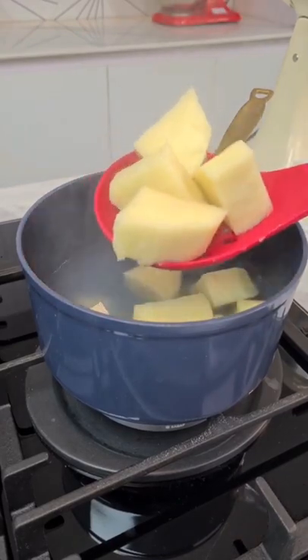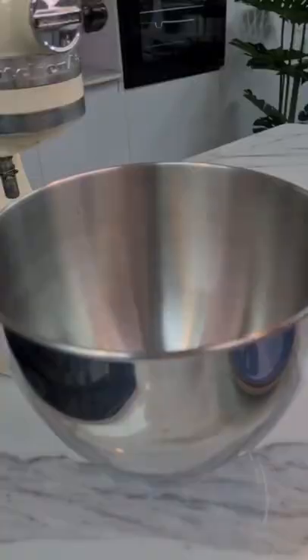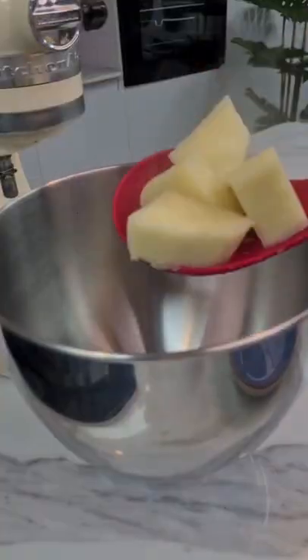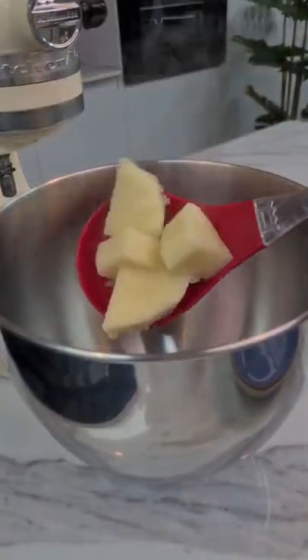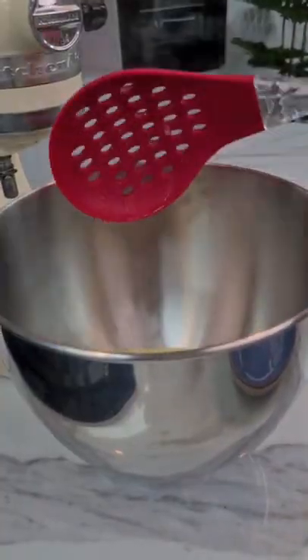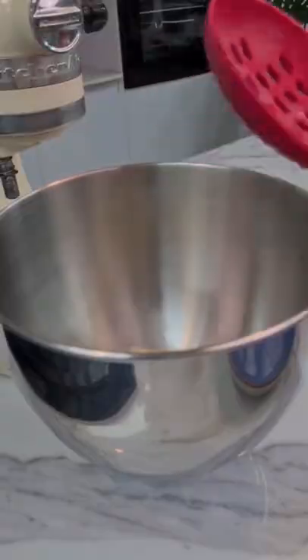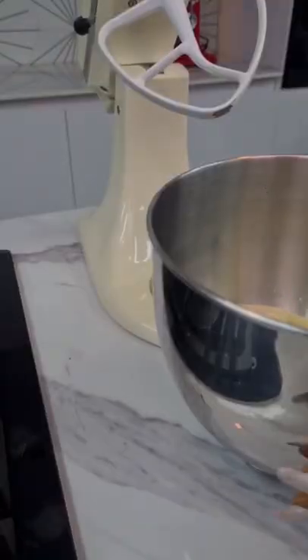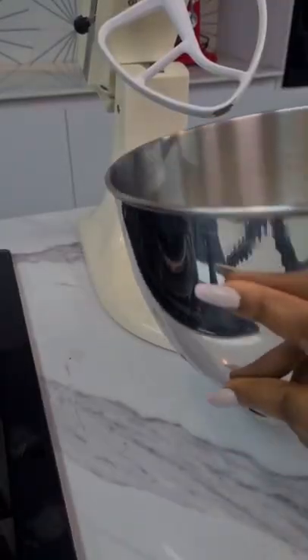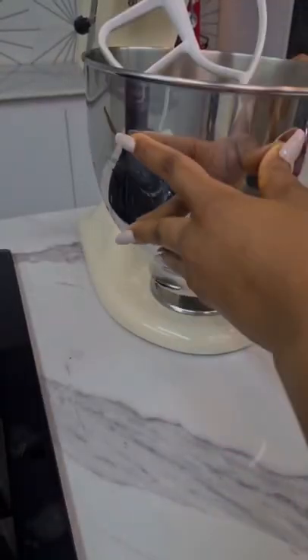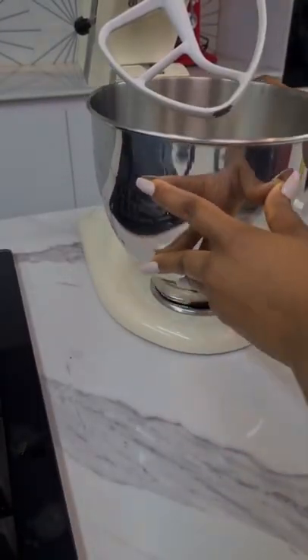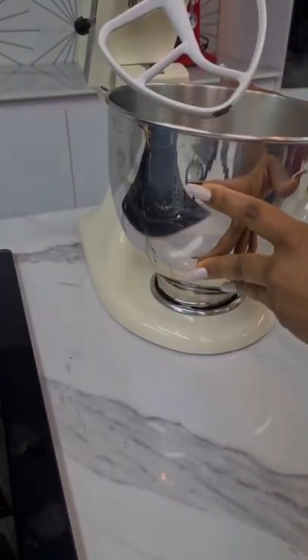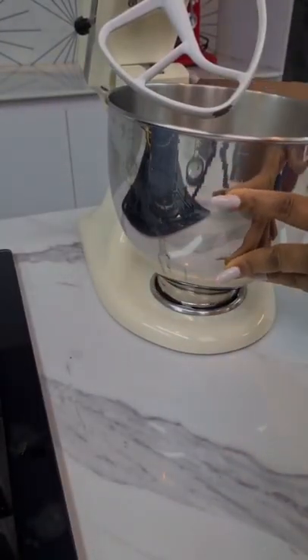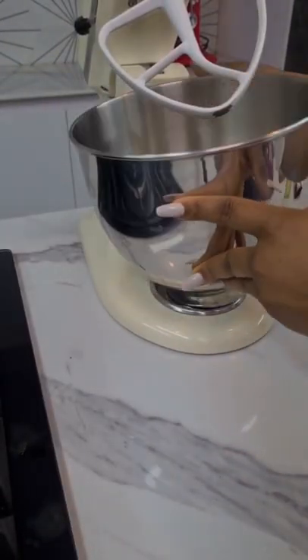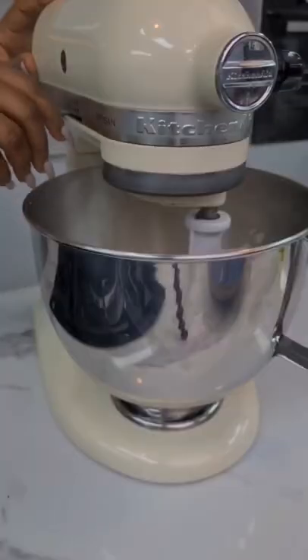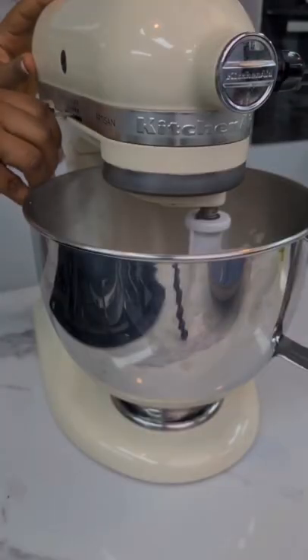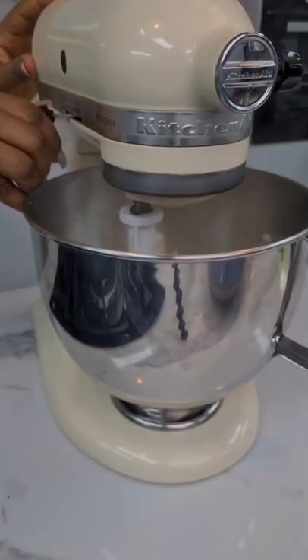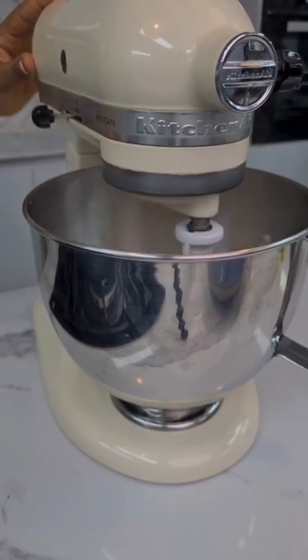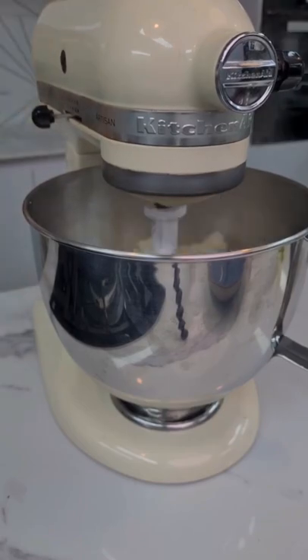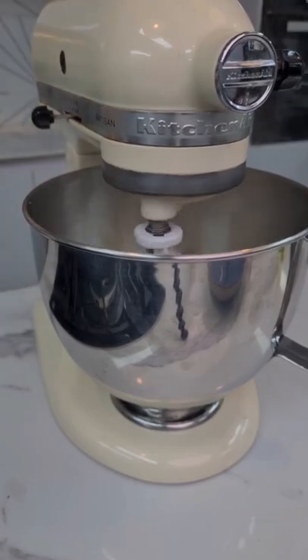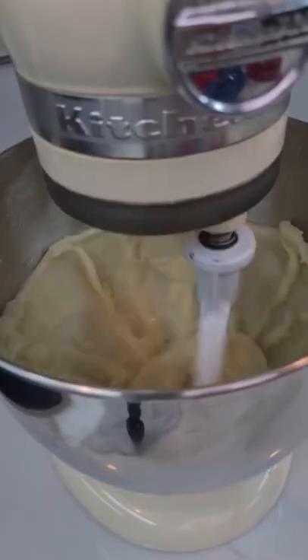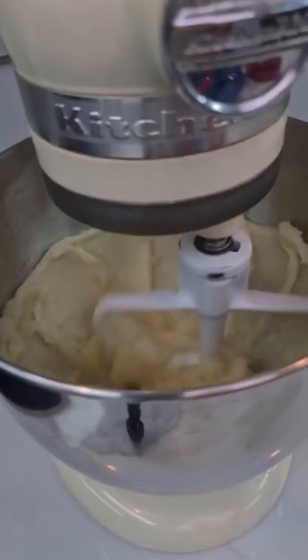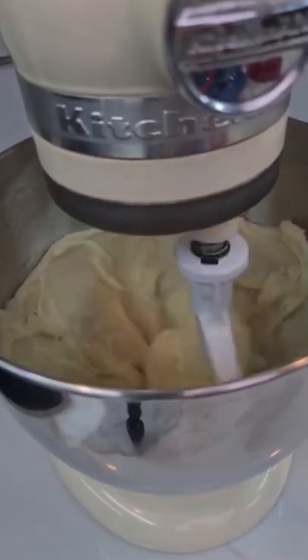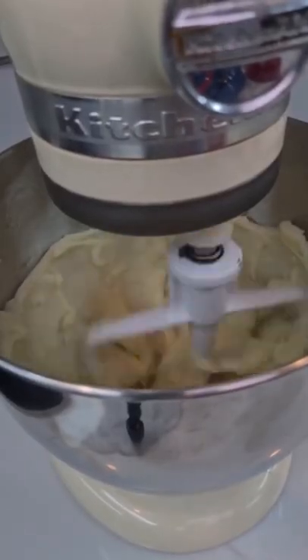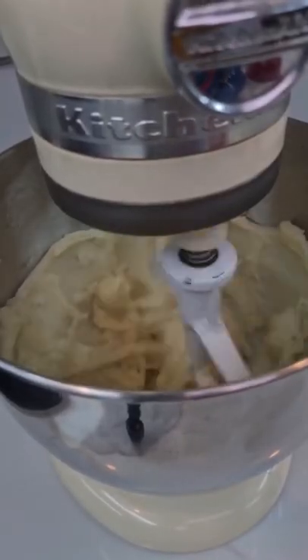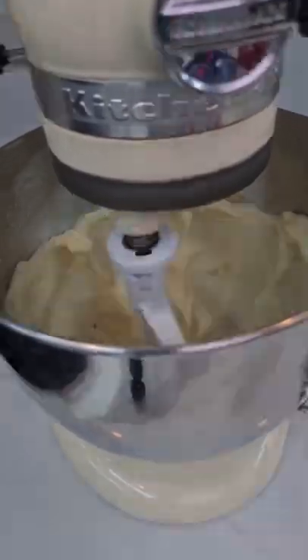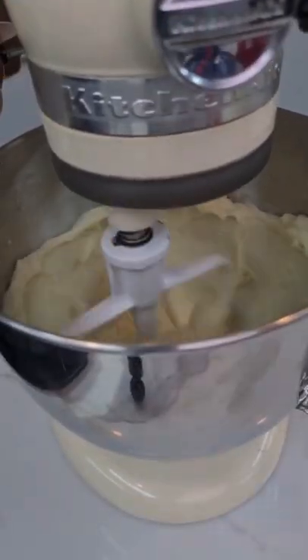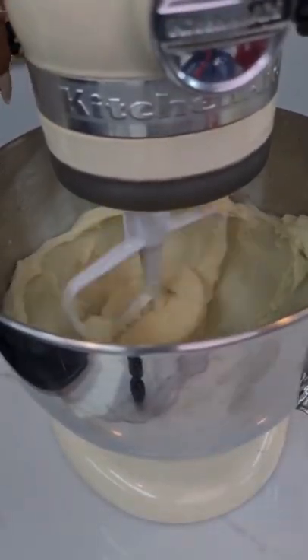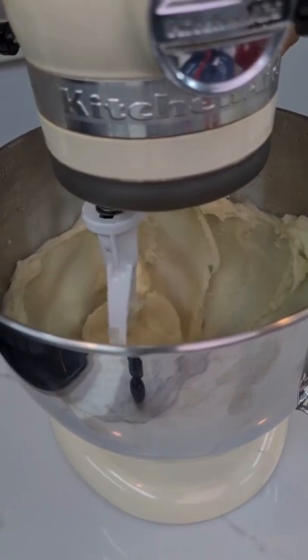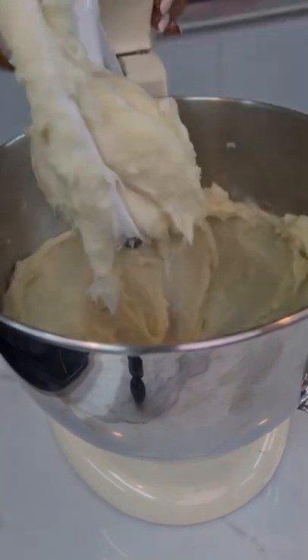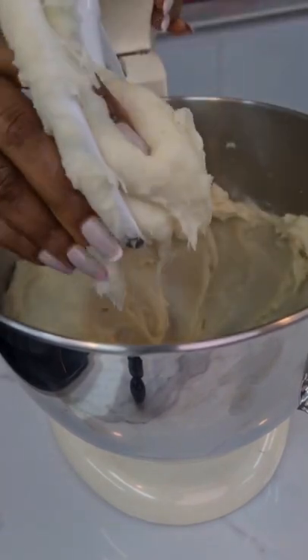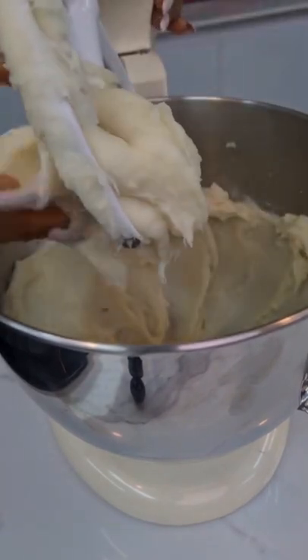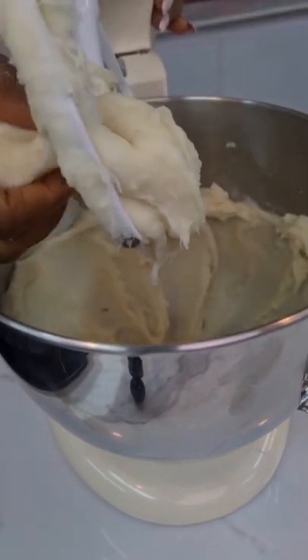Once the yam is all soft, you're going to put it in your cake mixer. You heard that right — I'm using a cake mixer to turn my boiled yam into a nice, soft, stretchy dough. Now, look at this. Can you feel the texture?